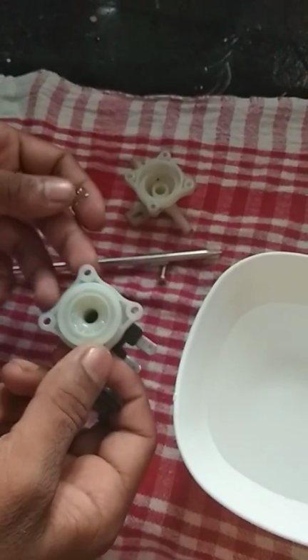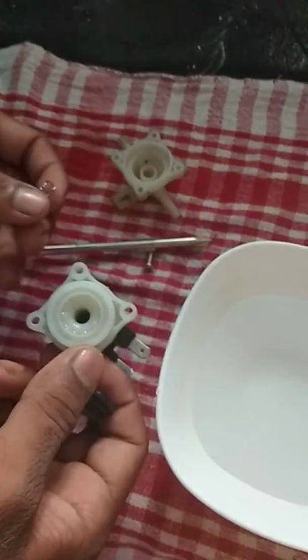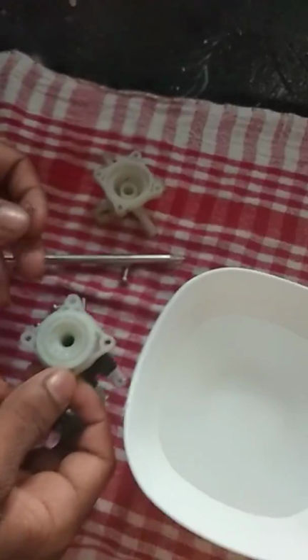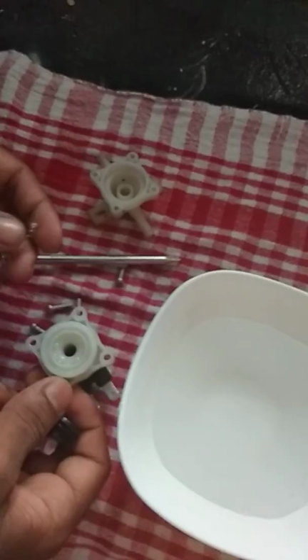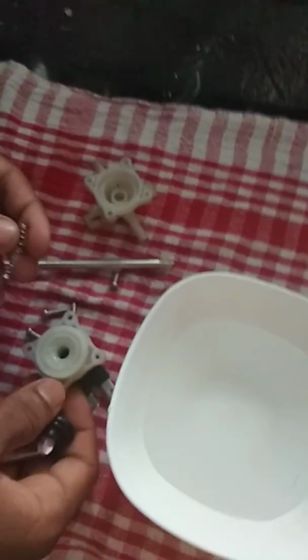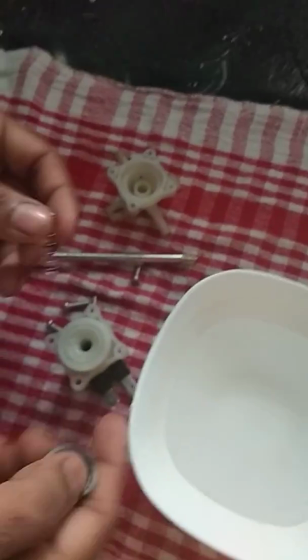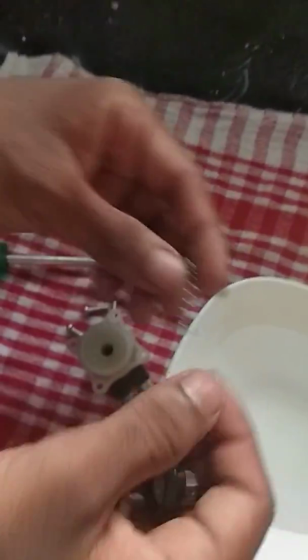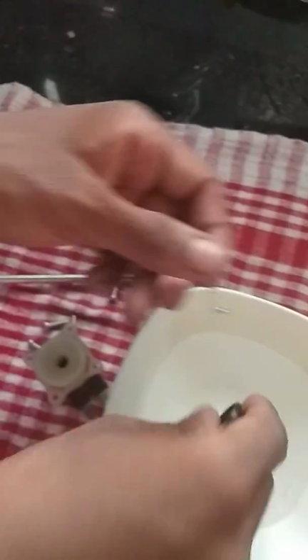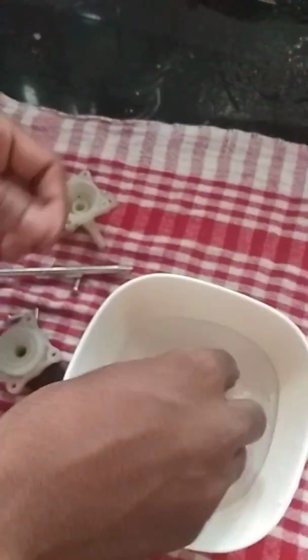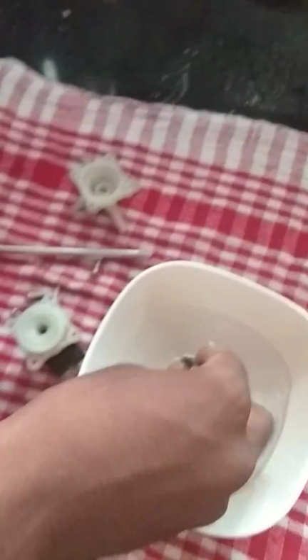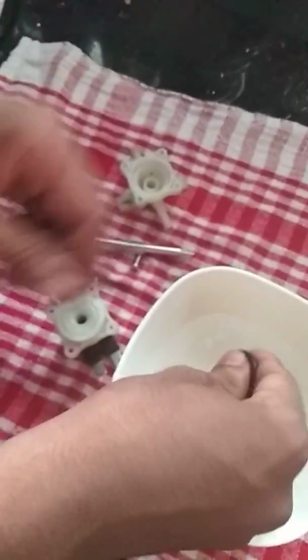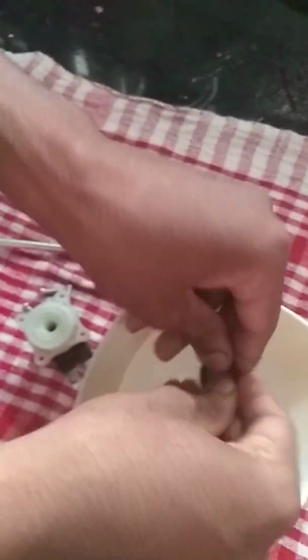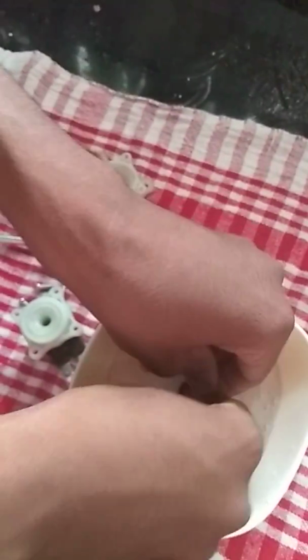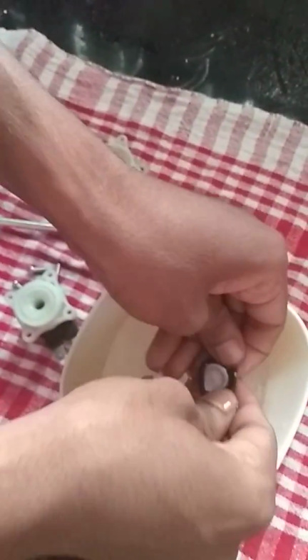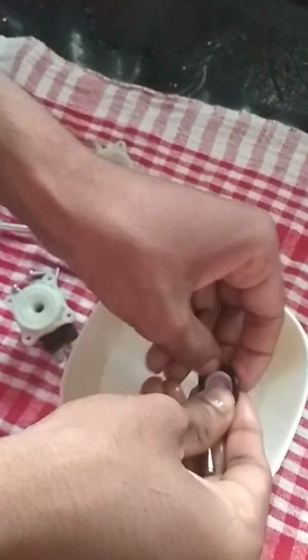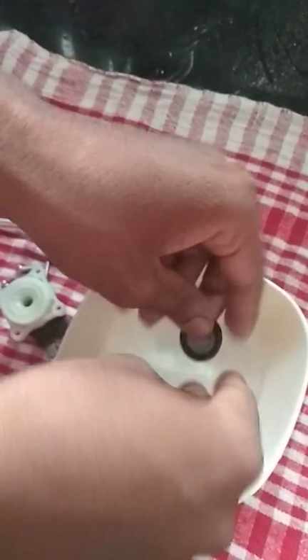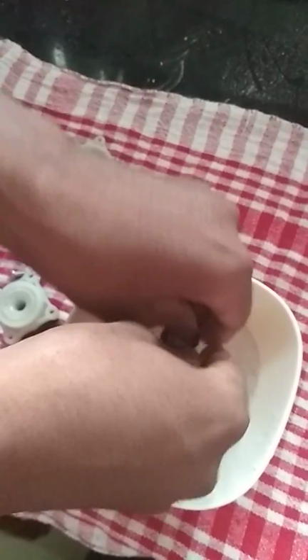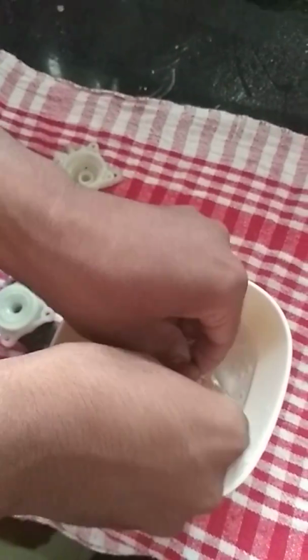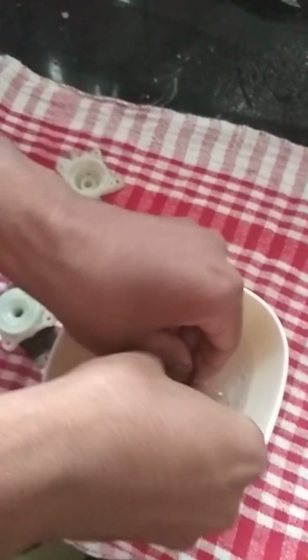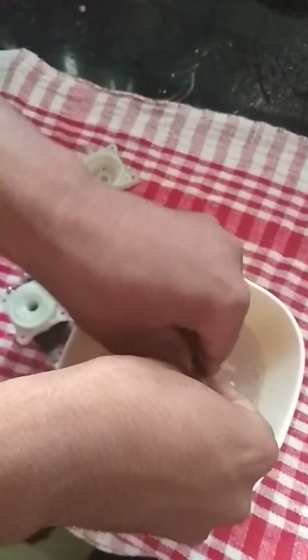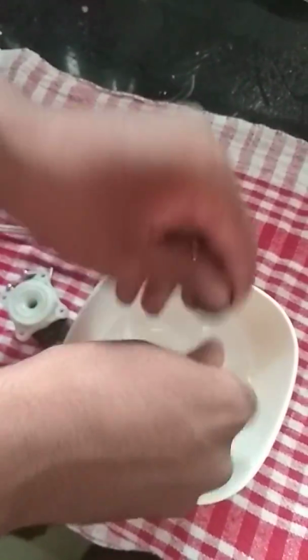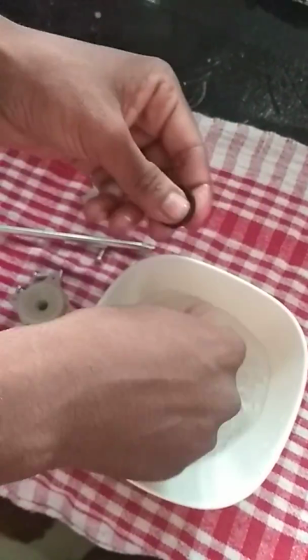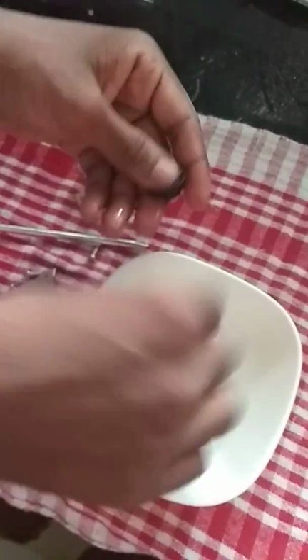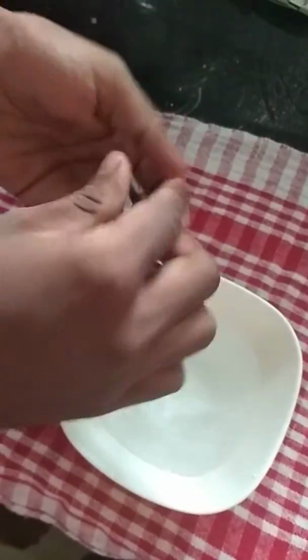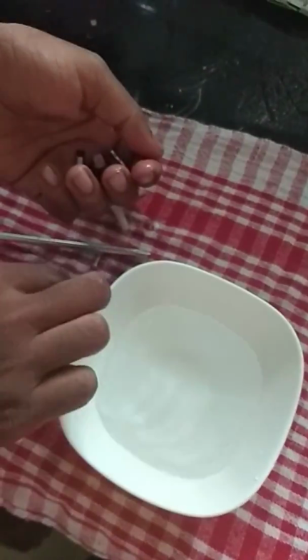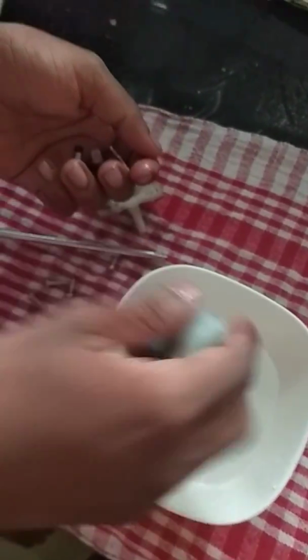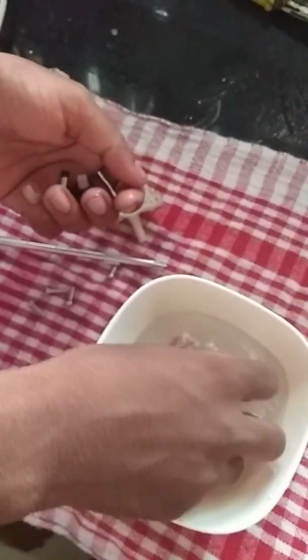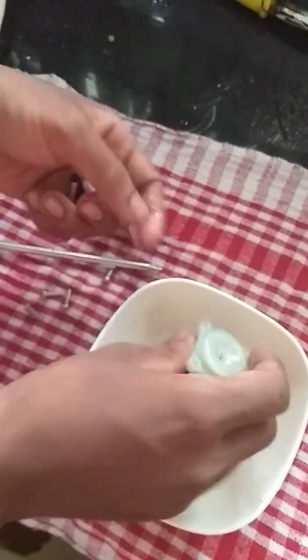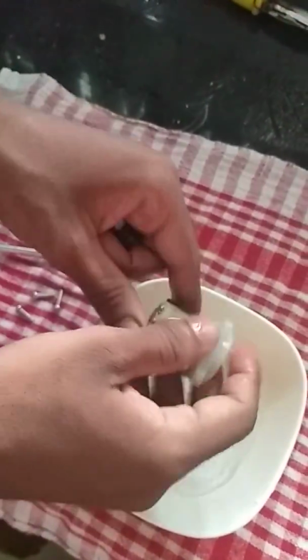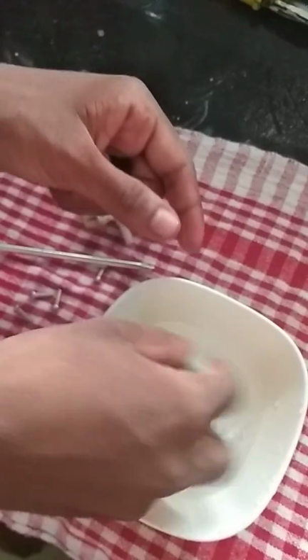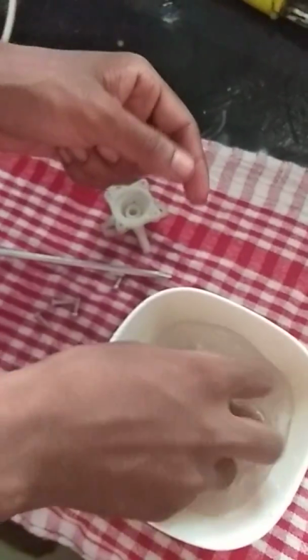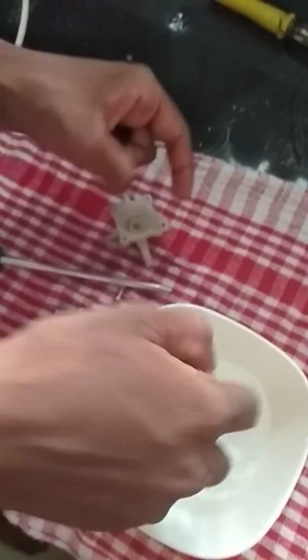In case of solenoid valve failure, what happens exactly? Your machine will be off but water will just keep coming out and it will overflow from the machine.